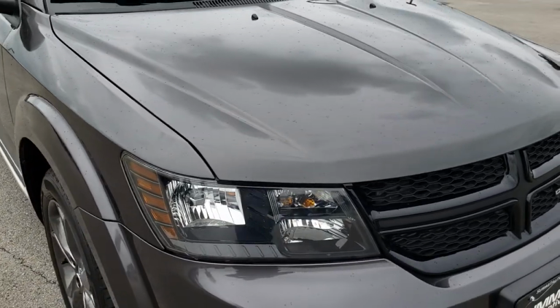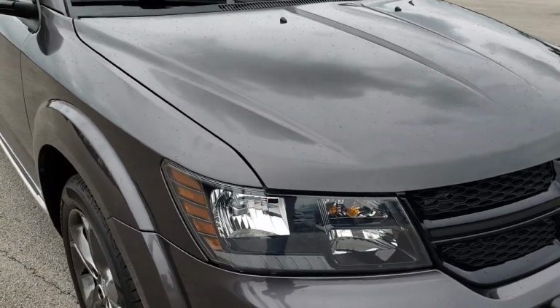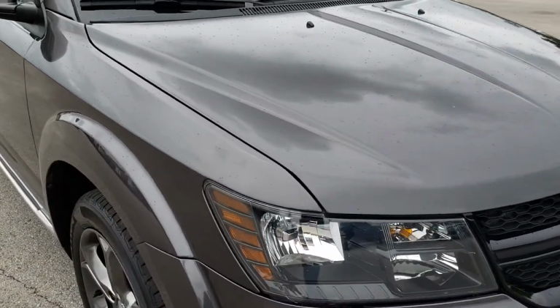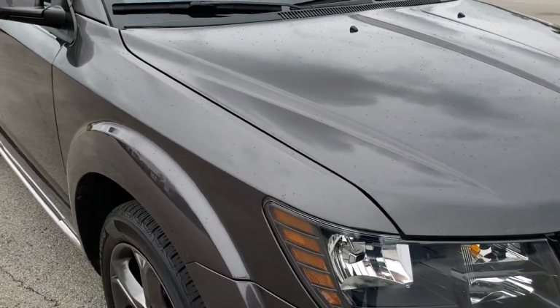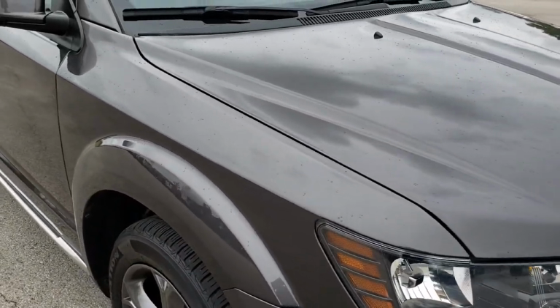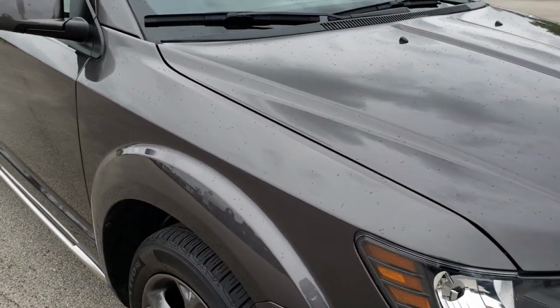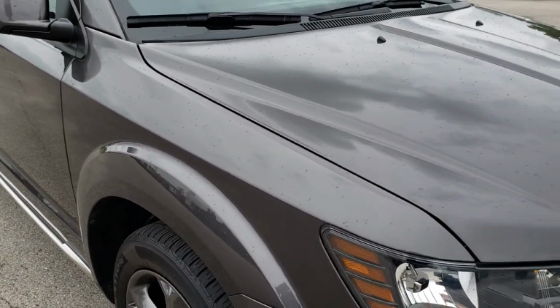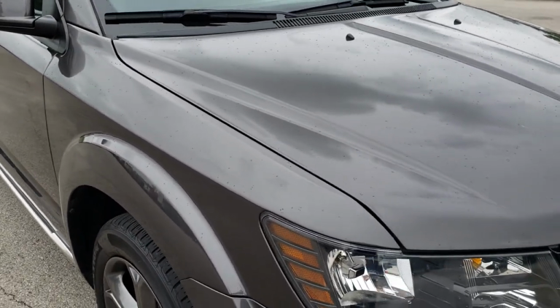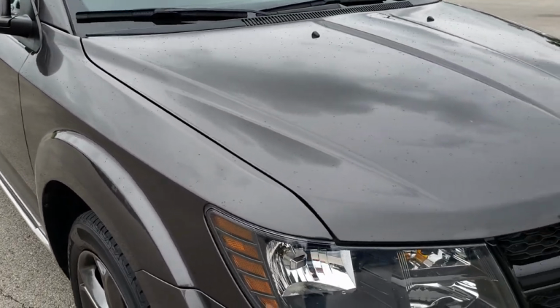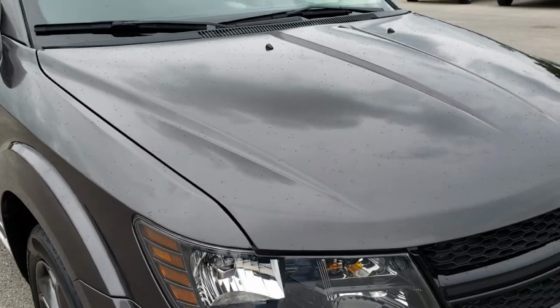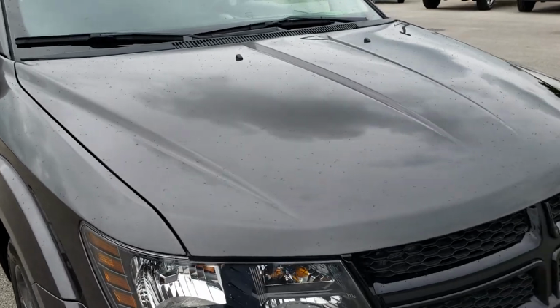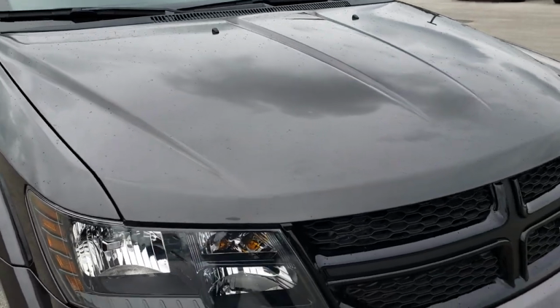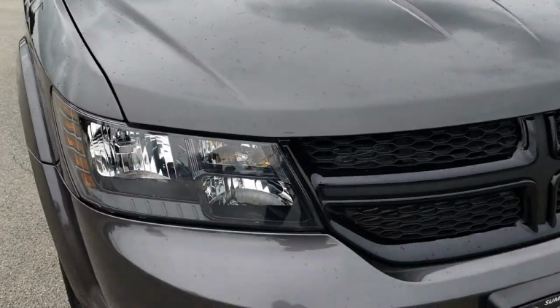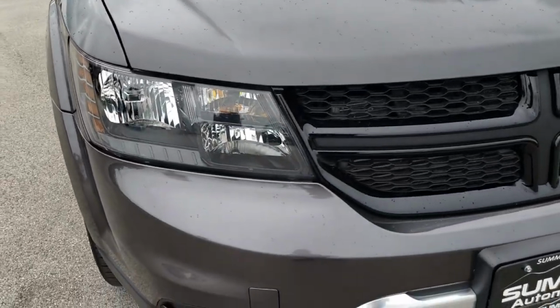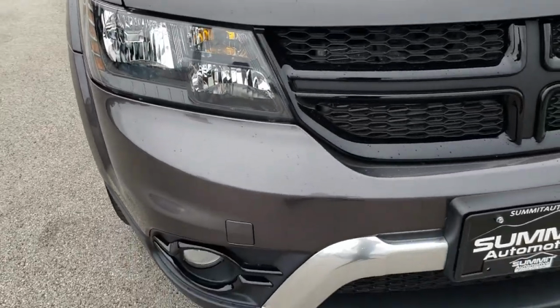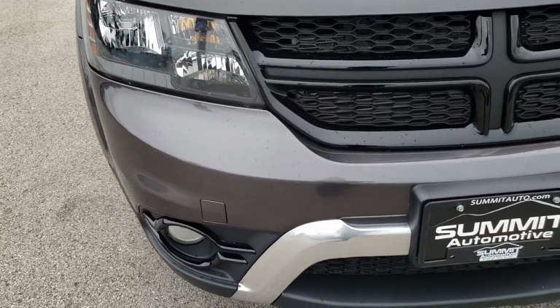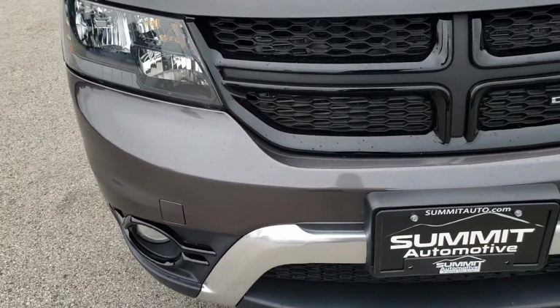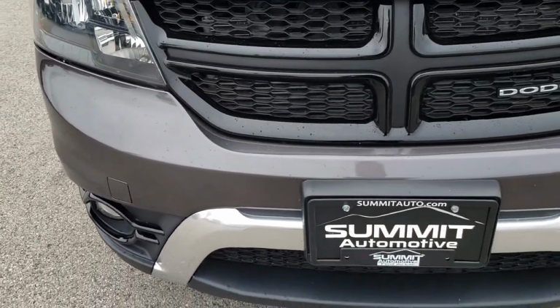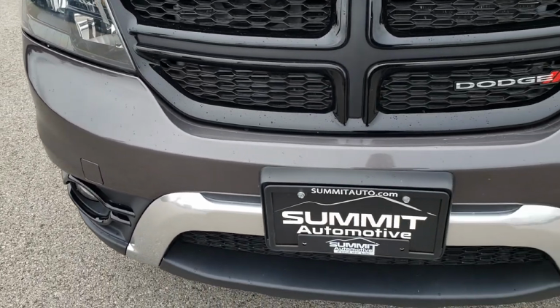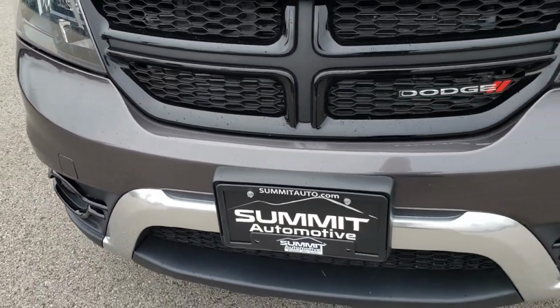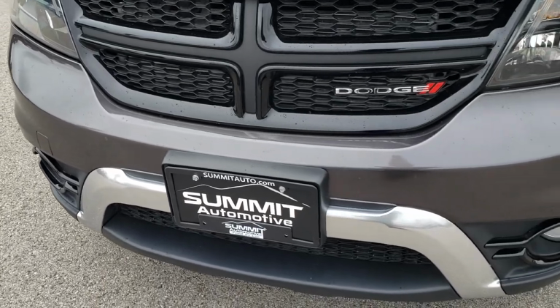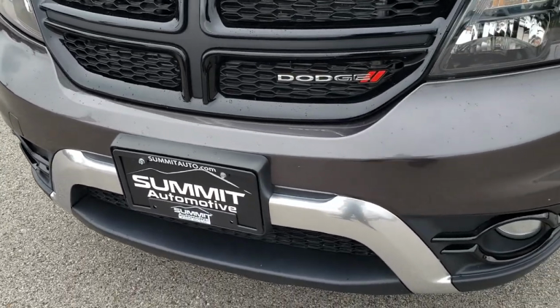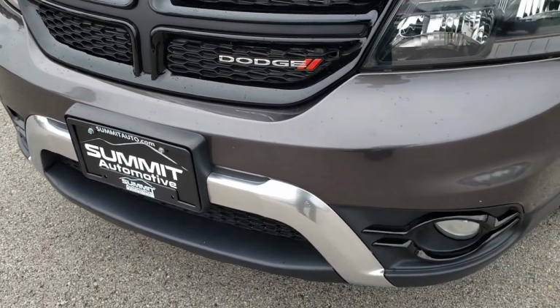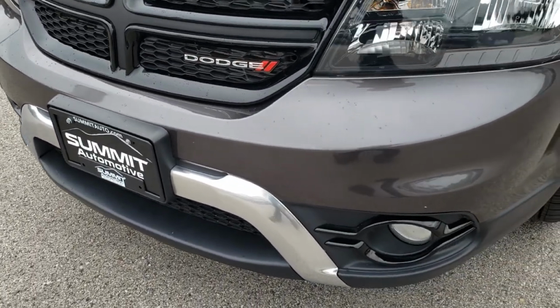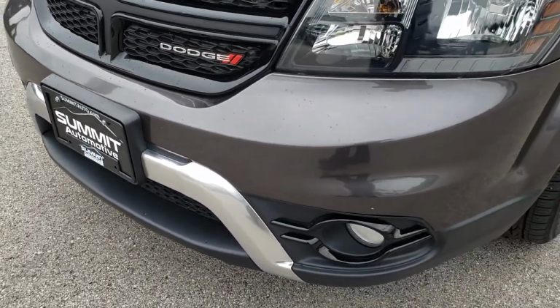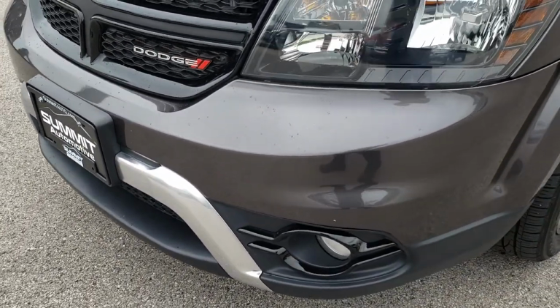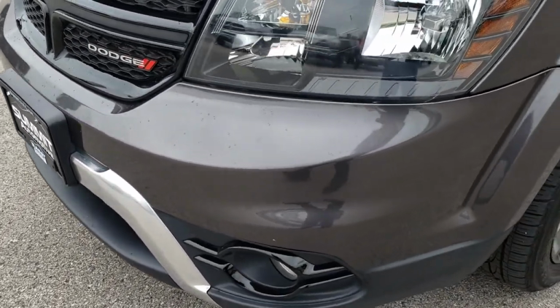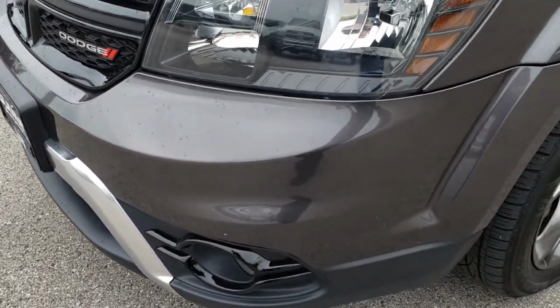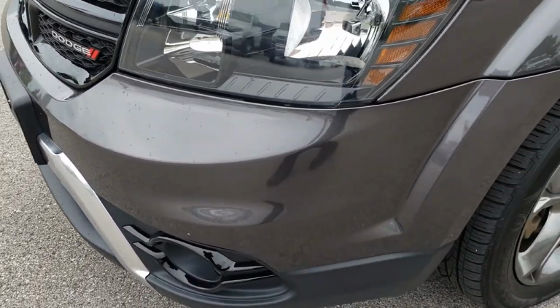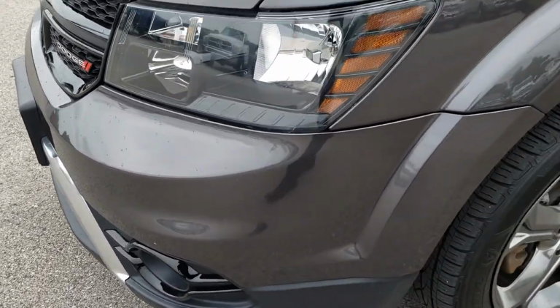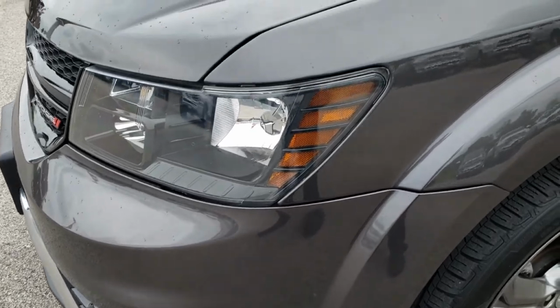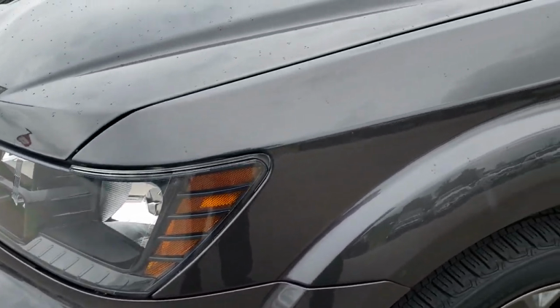This vehicle has the award-winning 3.6-liter Pentastar V6 motor. From this HD video, you will be able to tell that this SUV slash crossover is very, very clean inside and out.